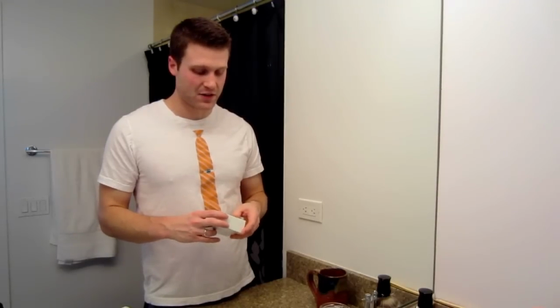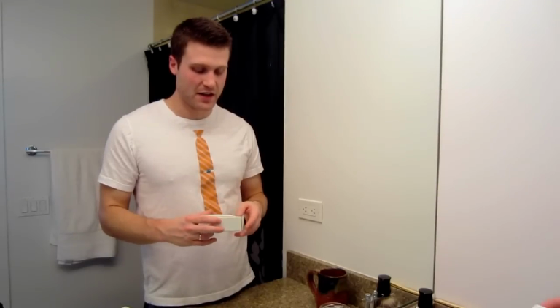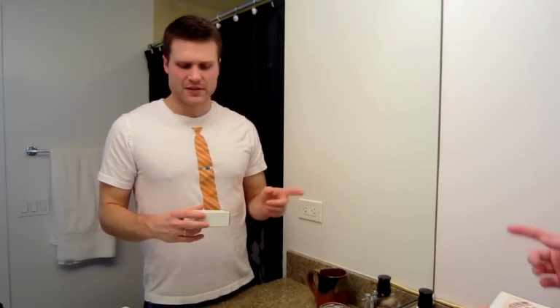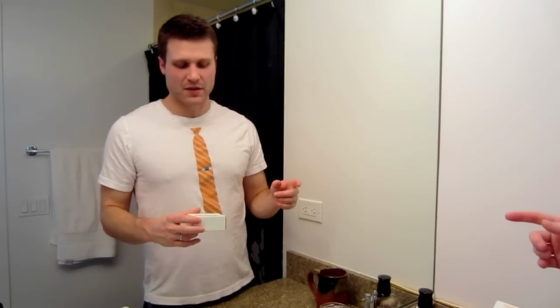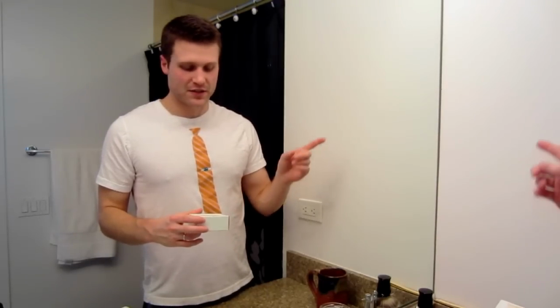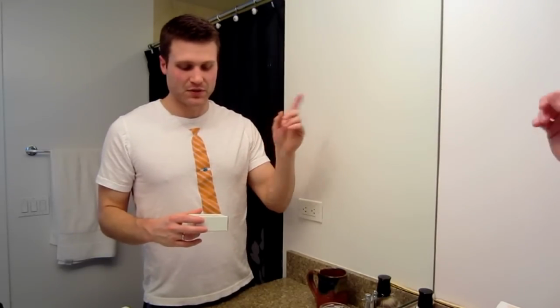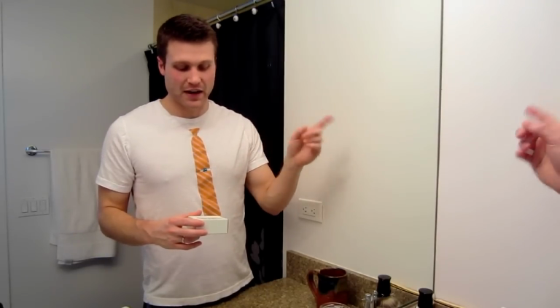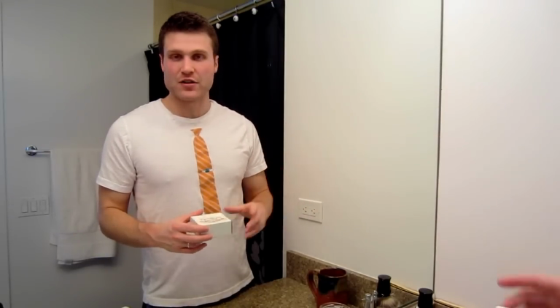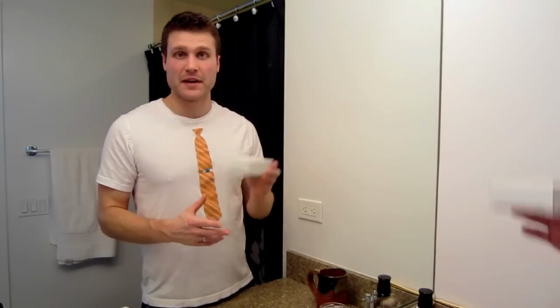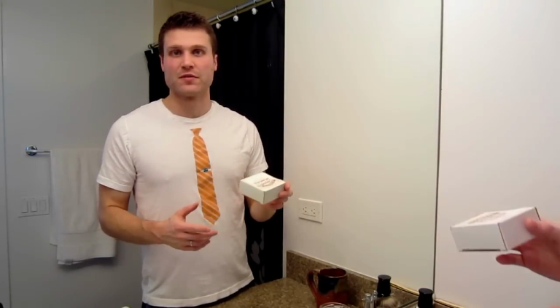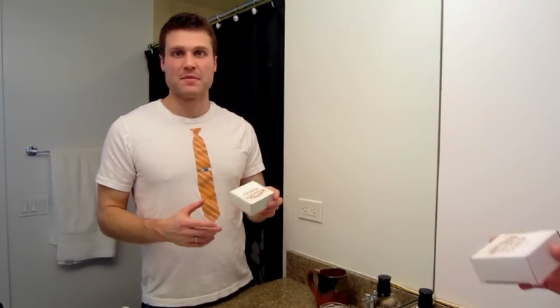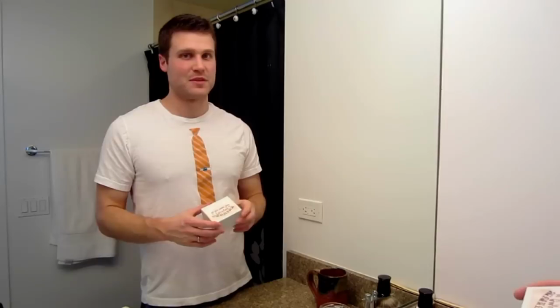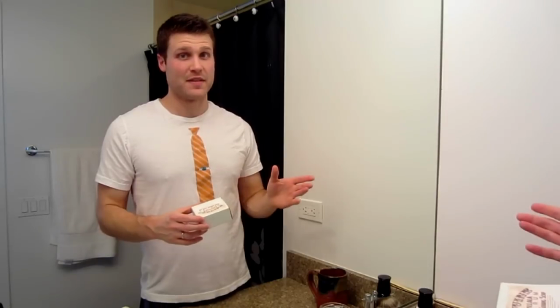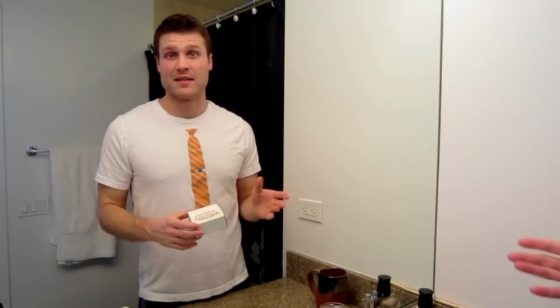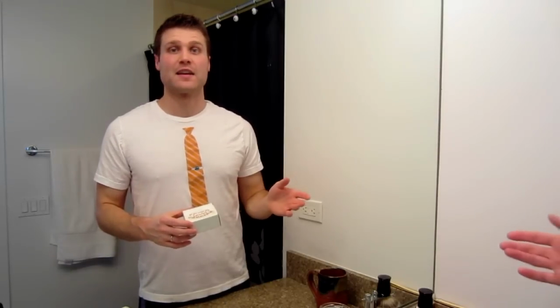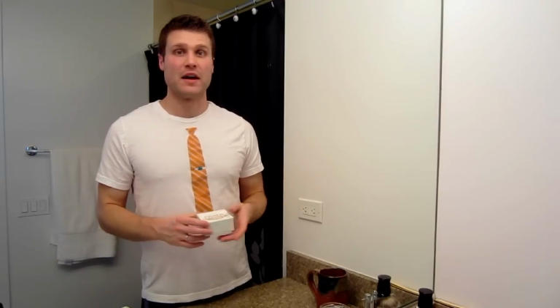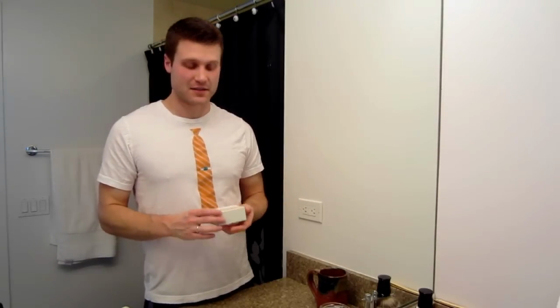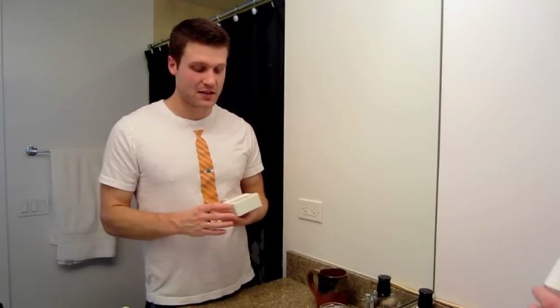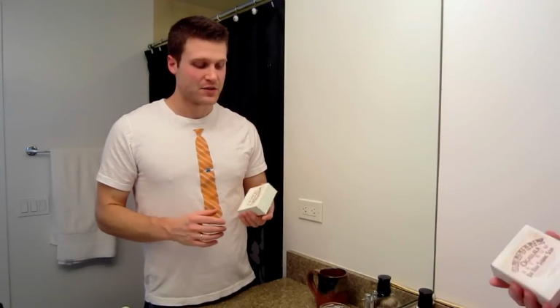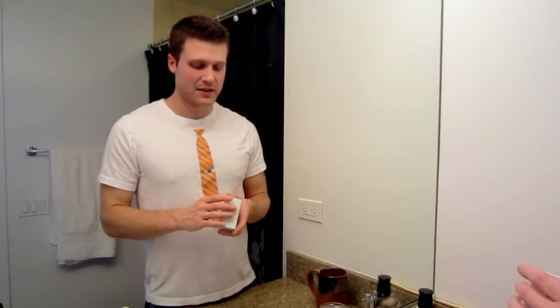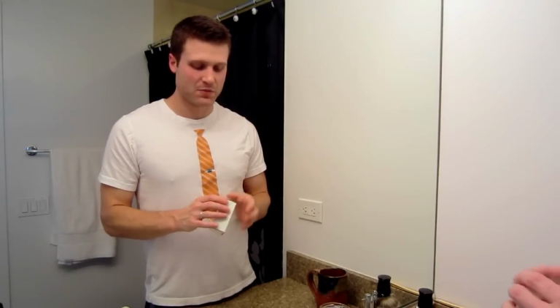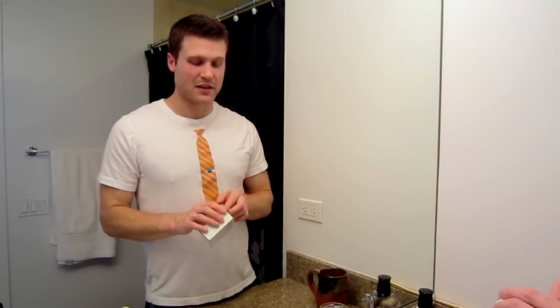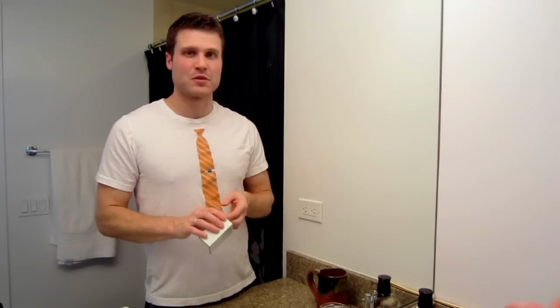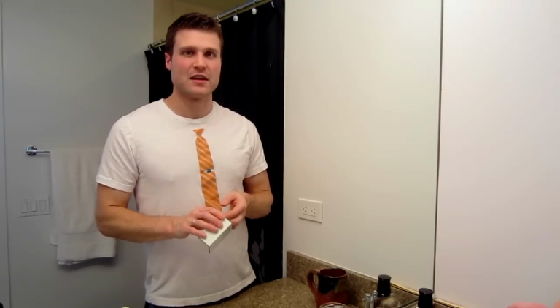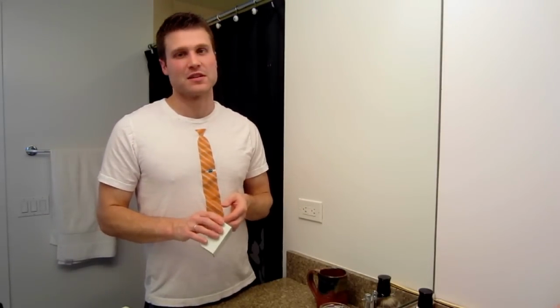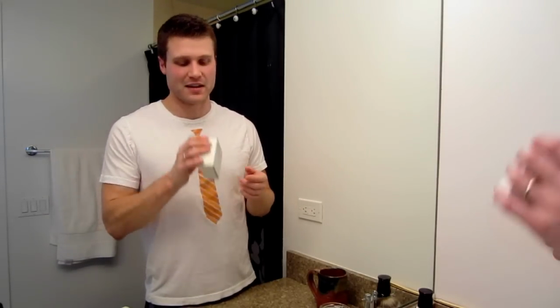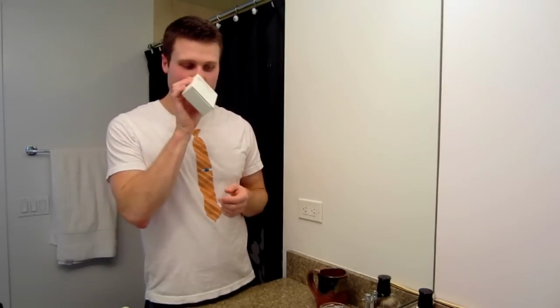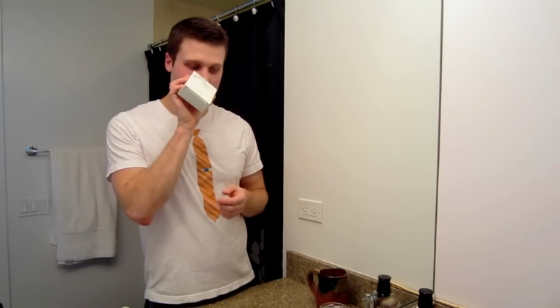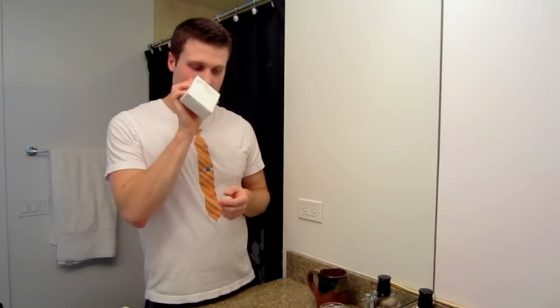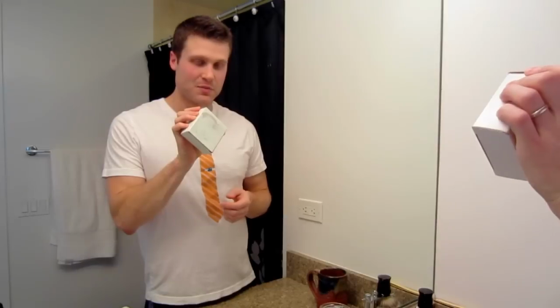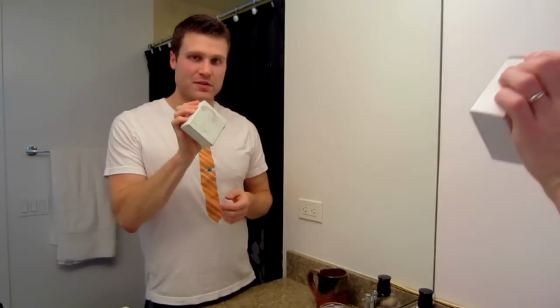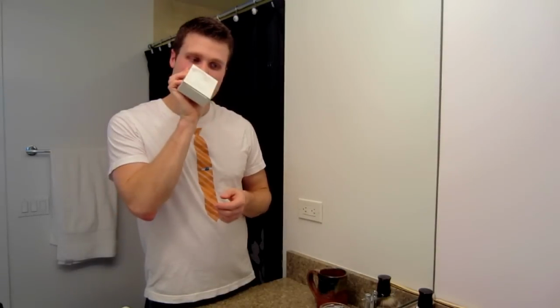They actually sent me out a free sample of an air freshener when I ordered from them, and I've been spraying that around. I like it, my wife likes it. It's really nice. Definitely more of a summery scent, but it's also kind of nice in the winter to remind you of the good days.